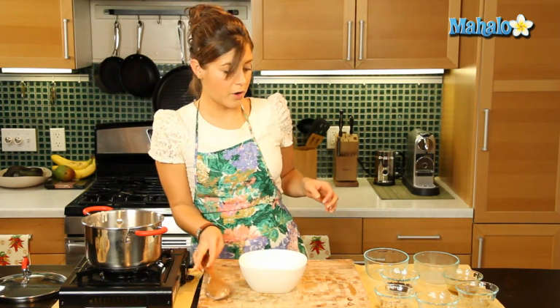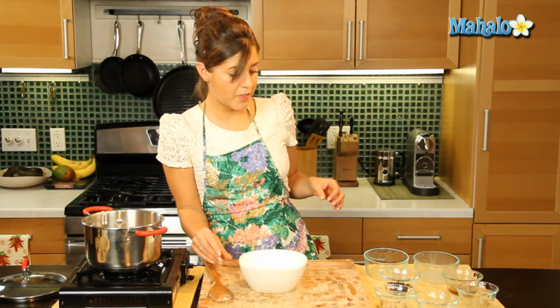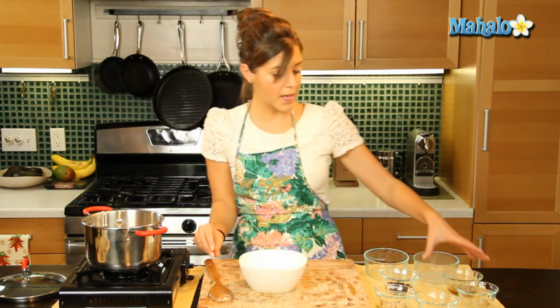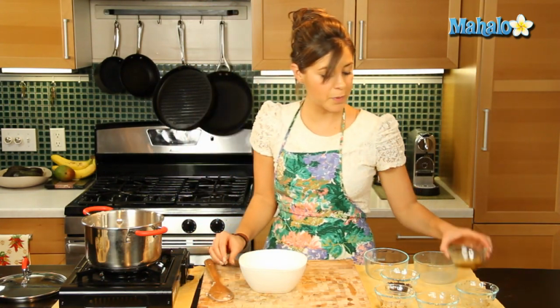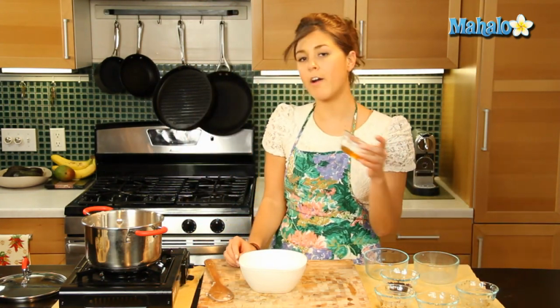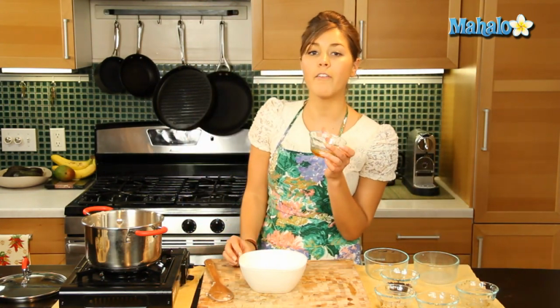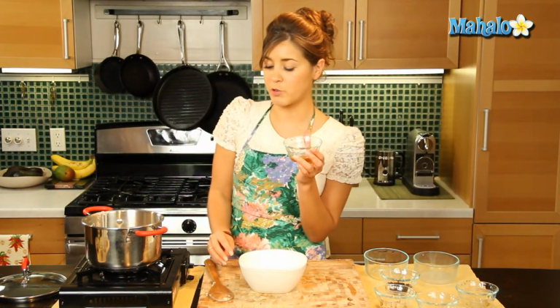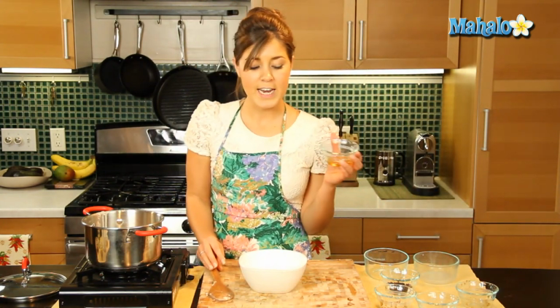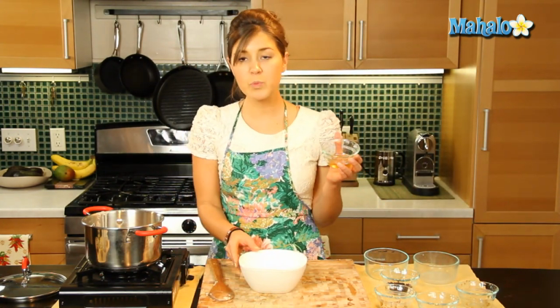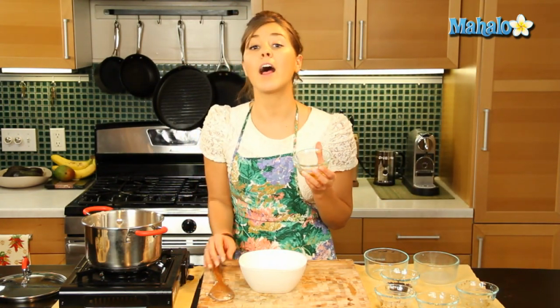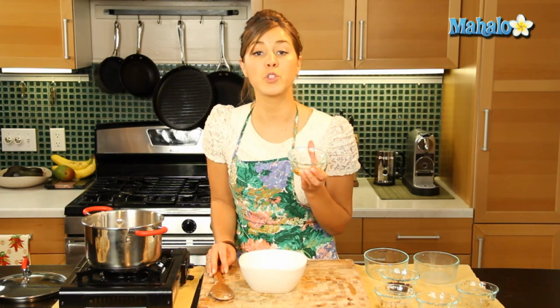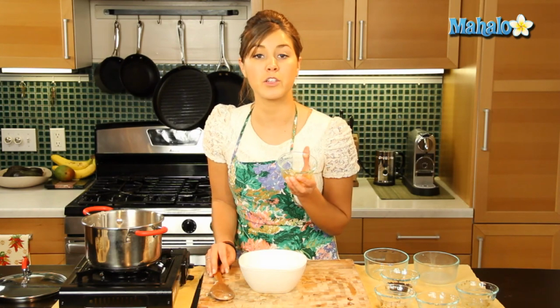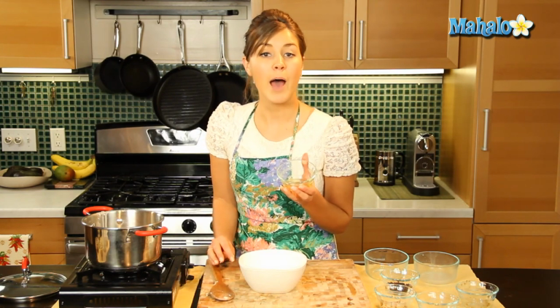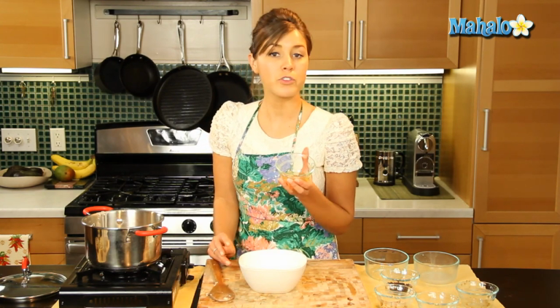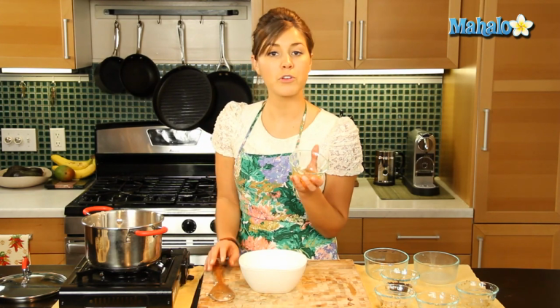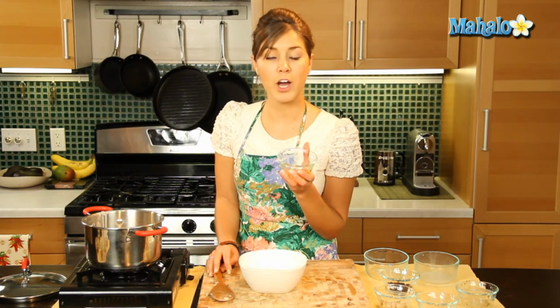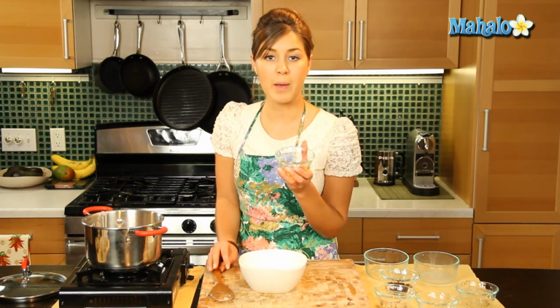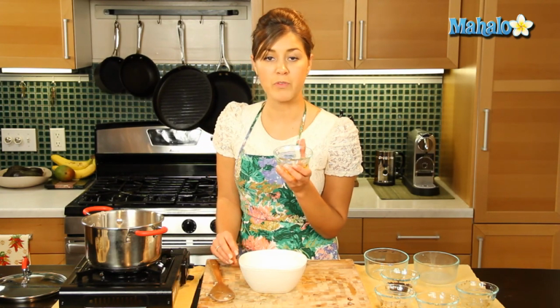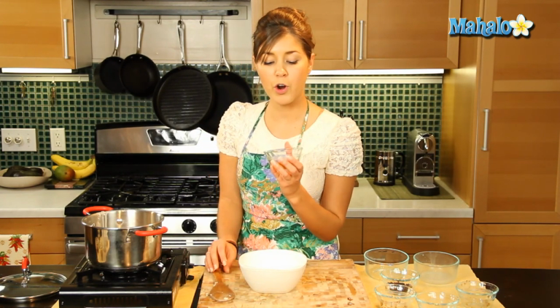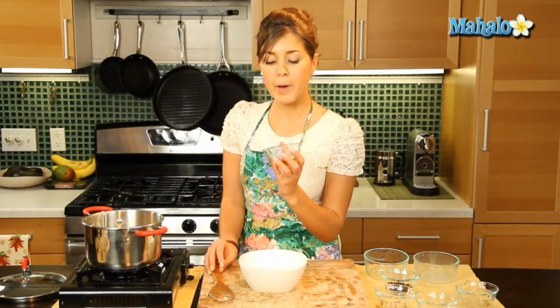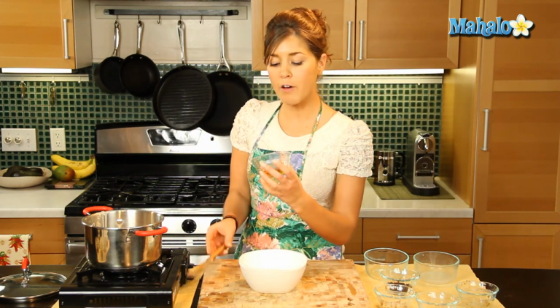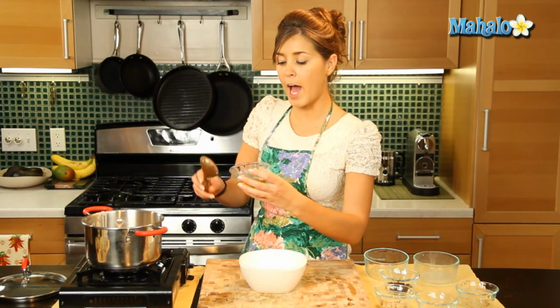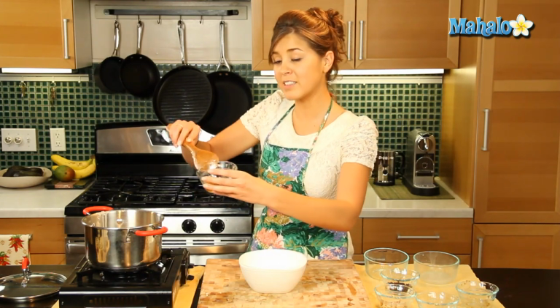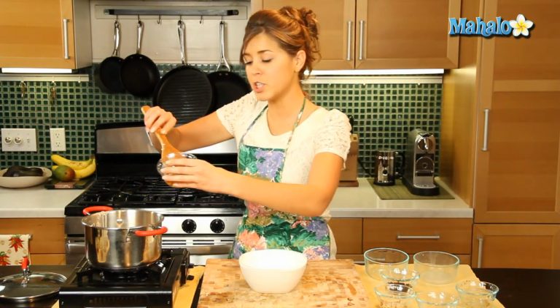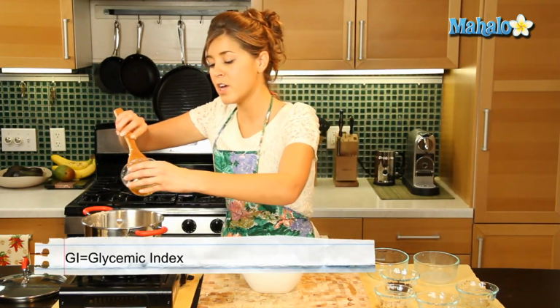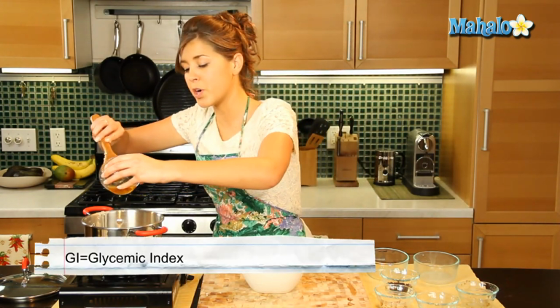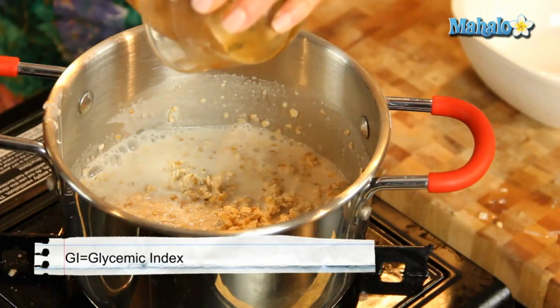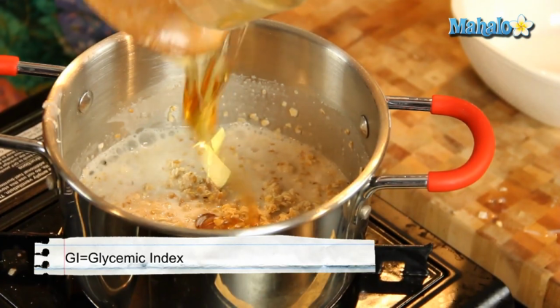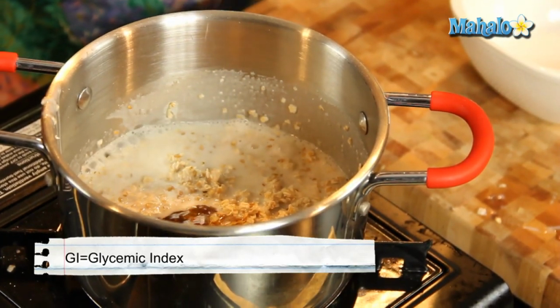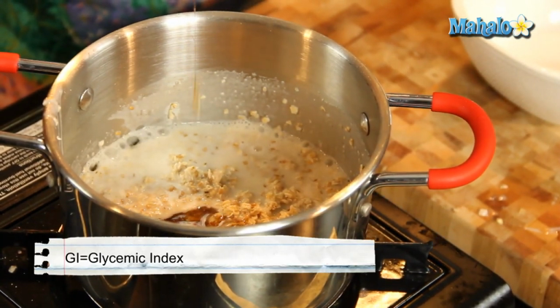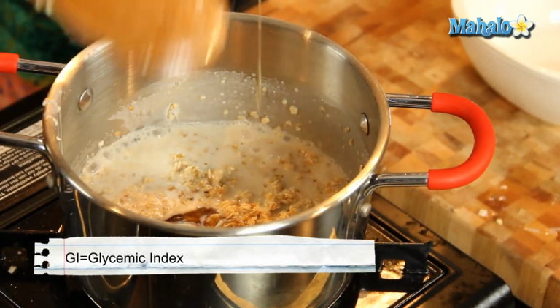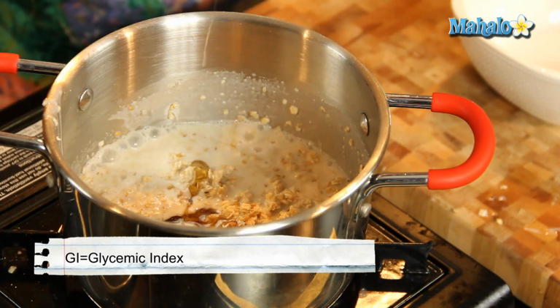So now we put the hemp in, let's put our agave nectar in. Now this is one of the healthier sweeteners. Of course you can use honey or maple syrup if you prefer, but agave has a low GI so we're going to use this in our healthy oatmeal right now.